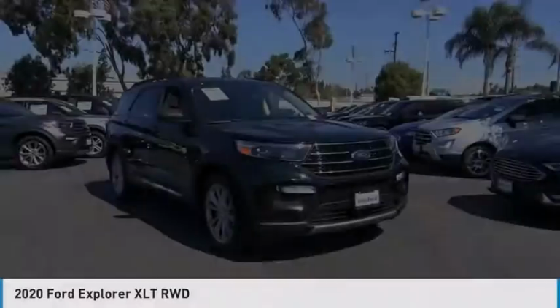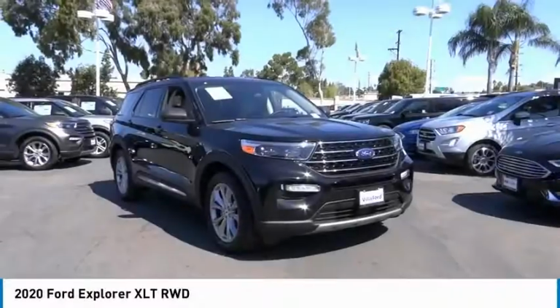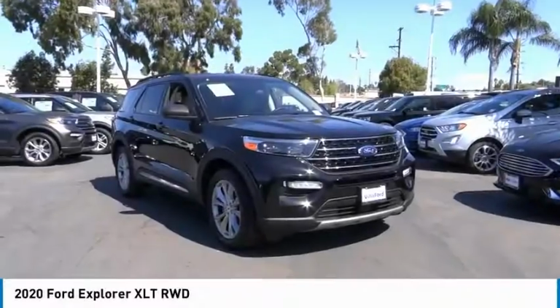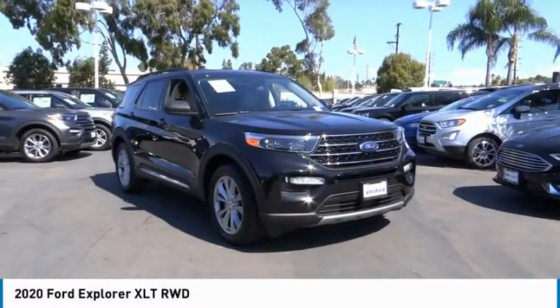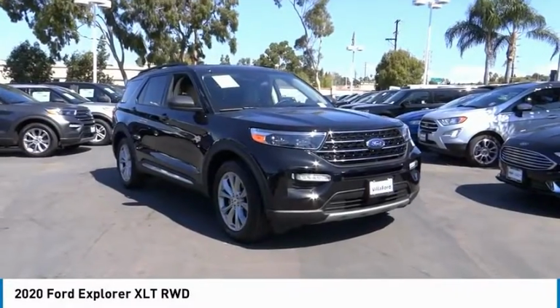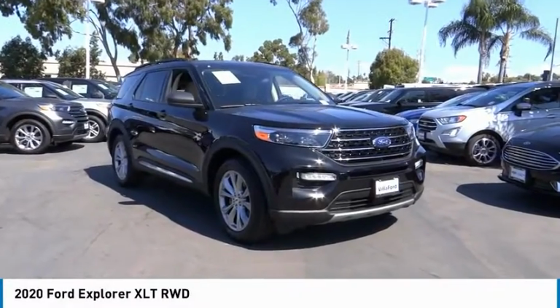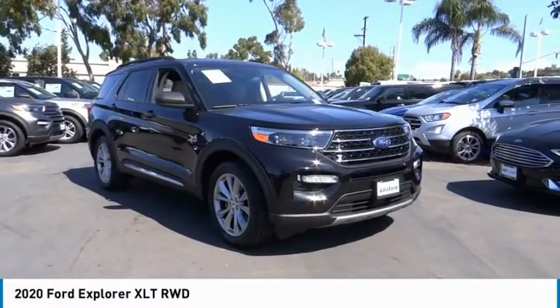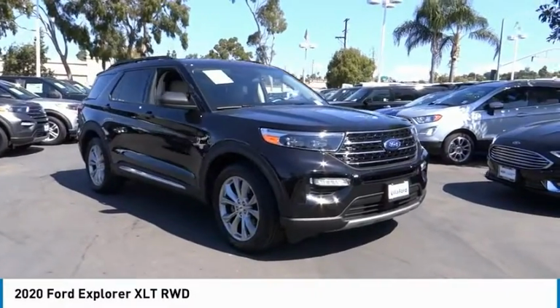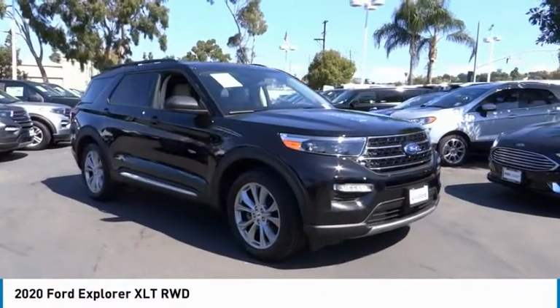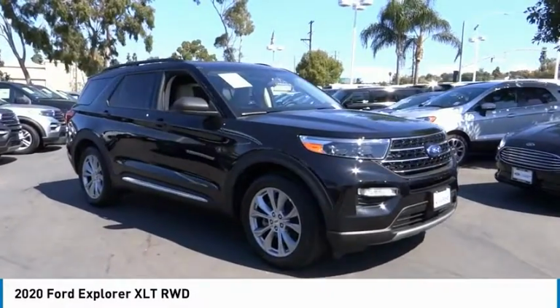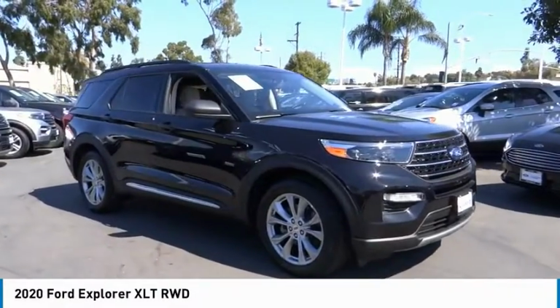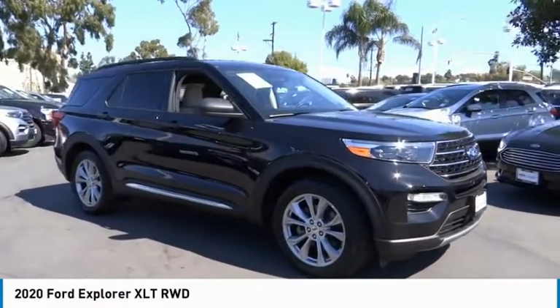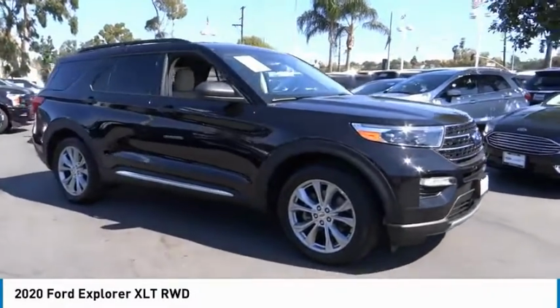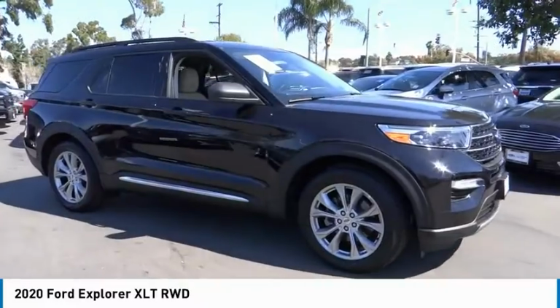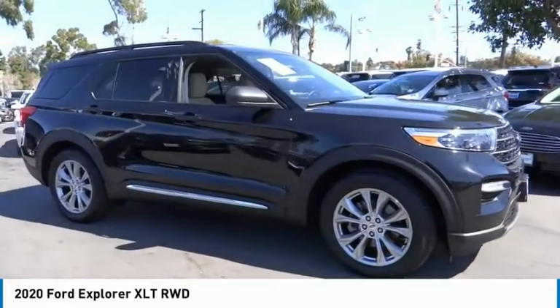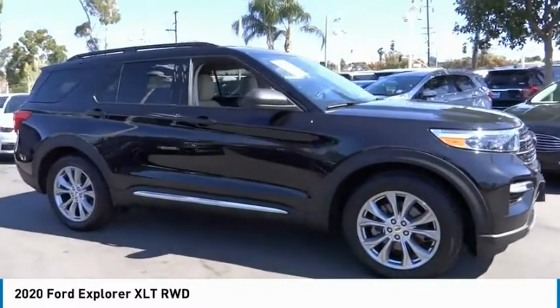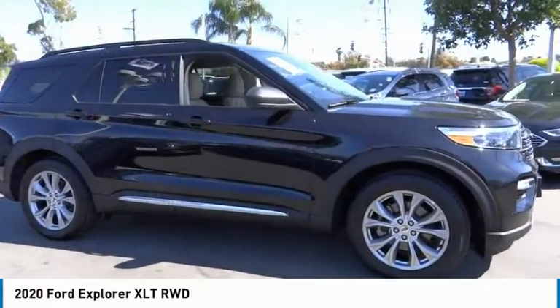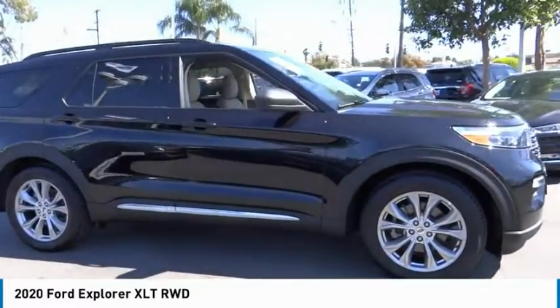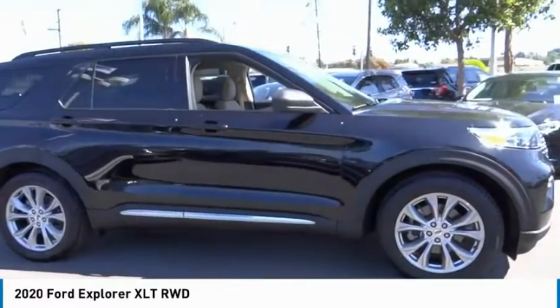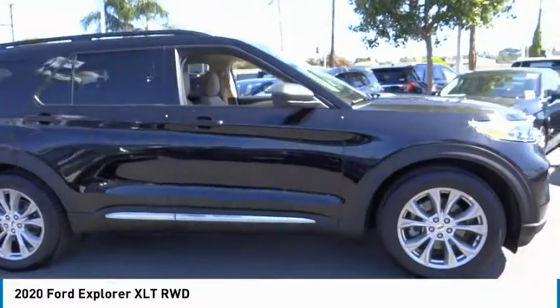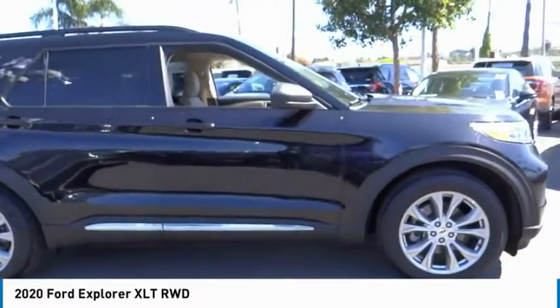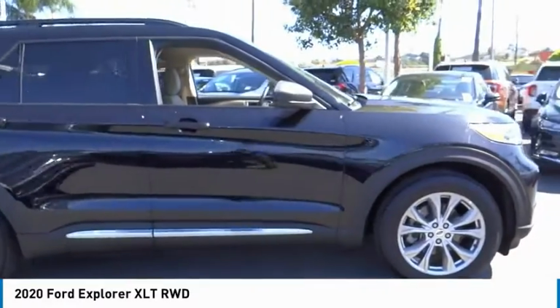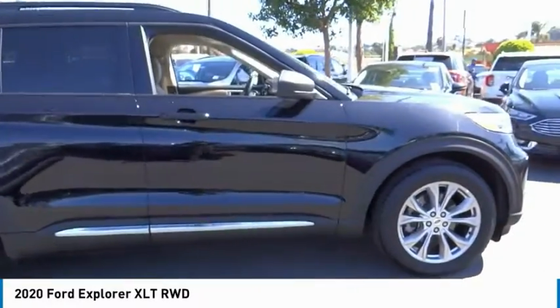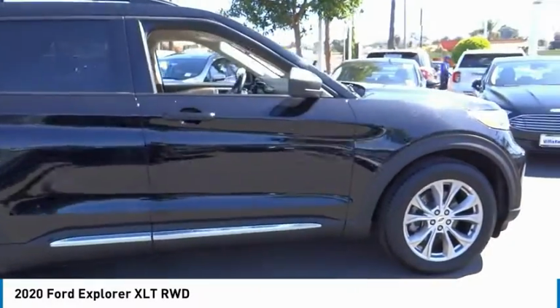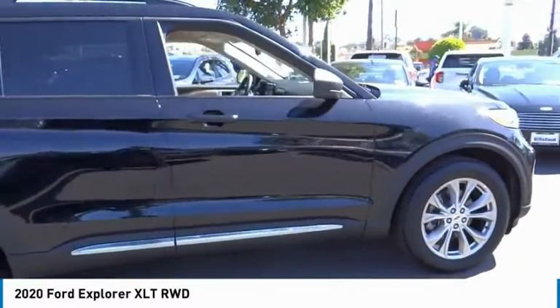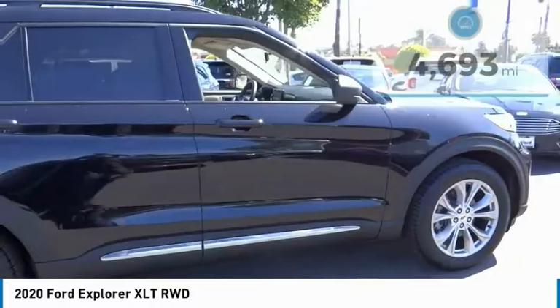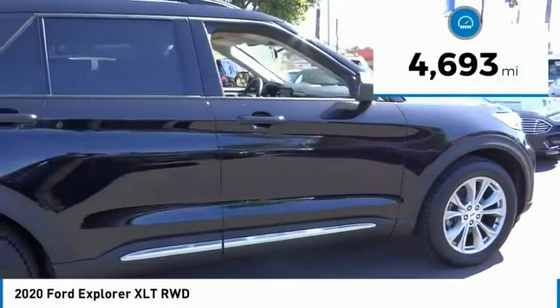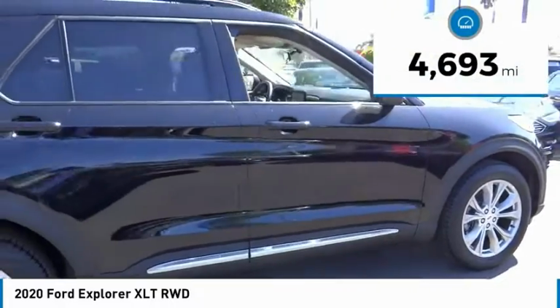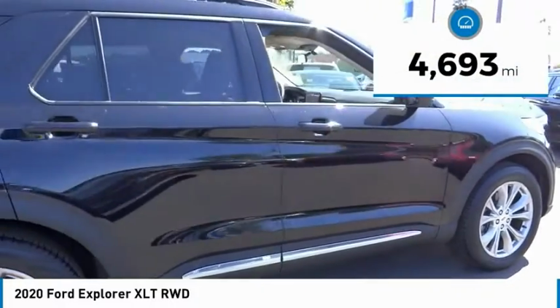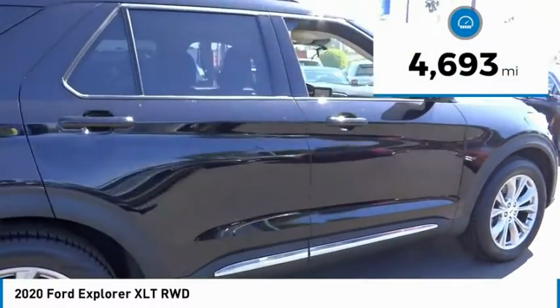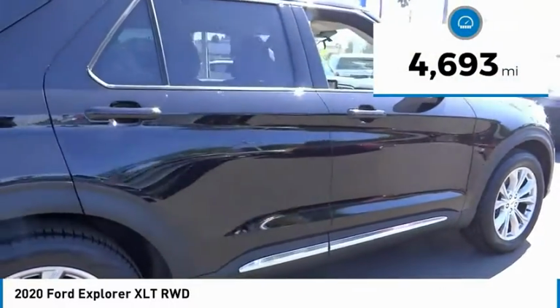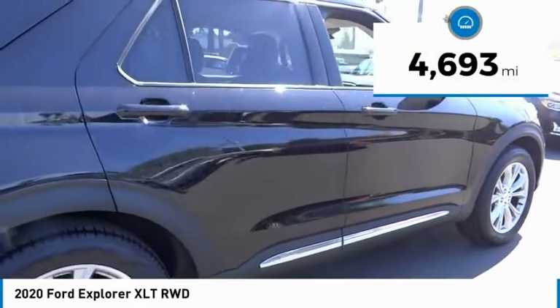Make a great choice today with the 2020 Explorer. You've got a lot of capabilities to call on in a Ford Explorer. Don't underestimate your choices. This vehicle has less than 5,000 miles.